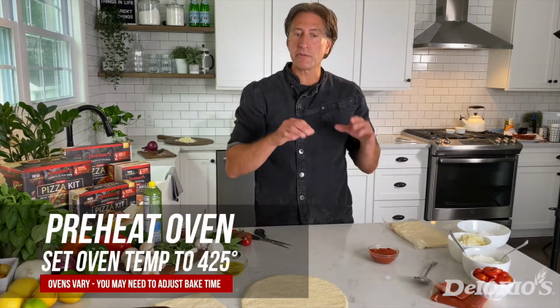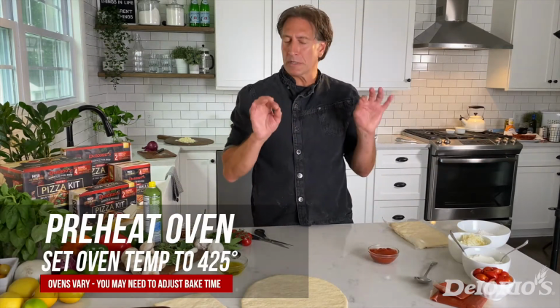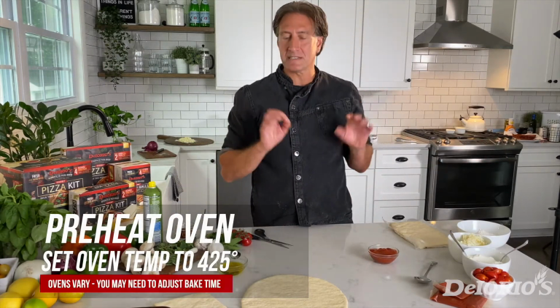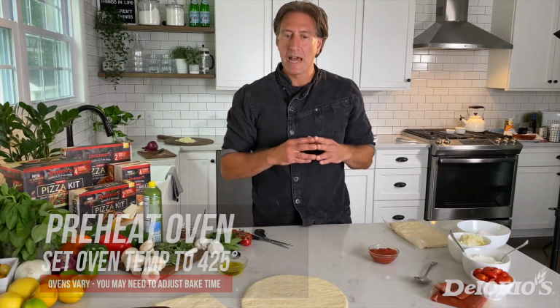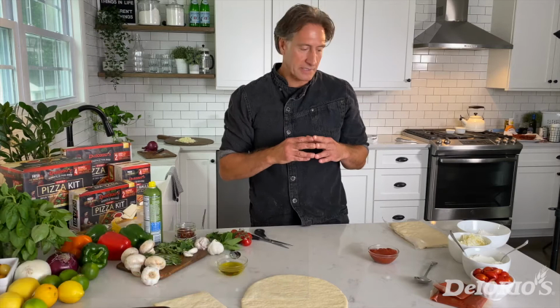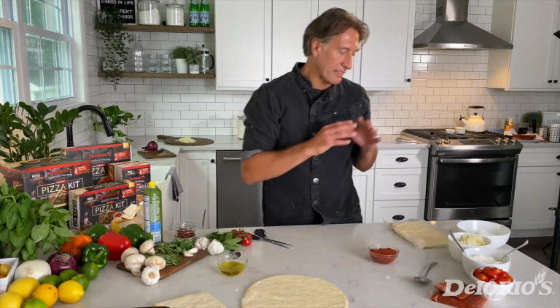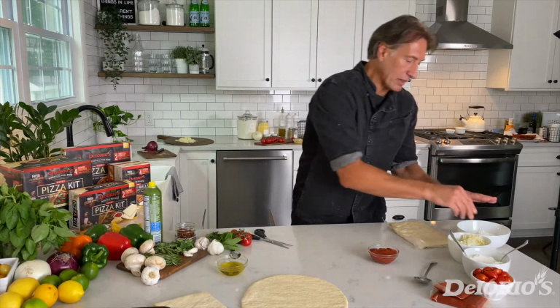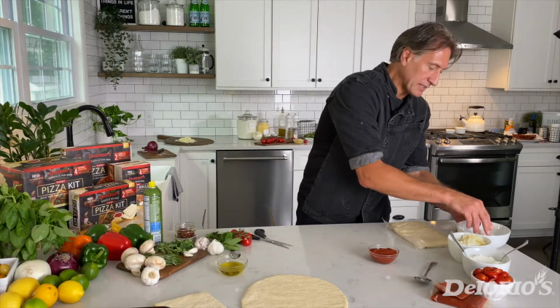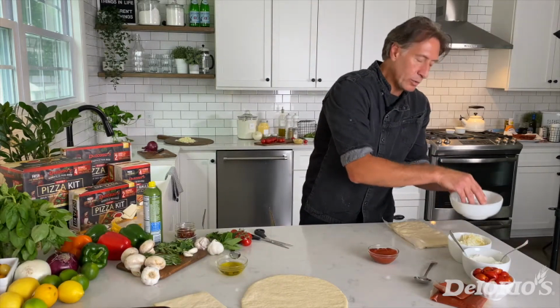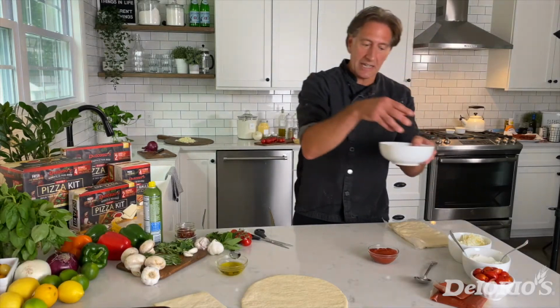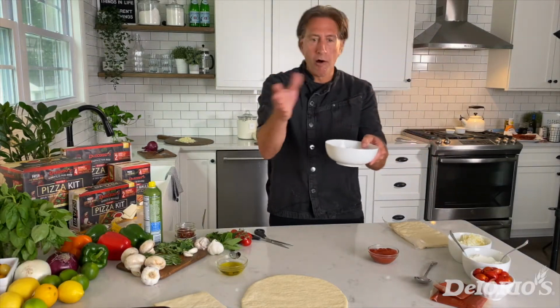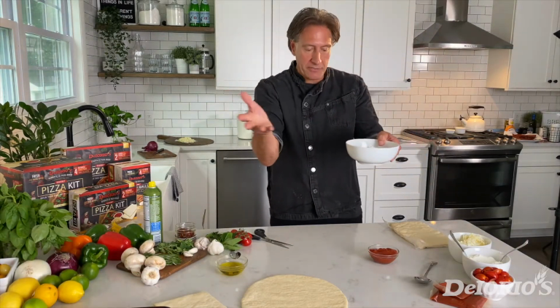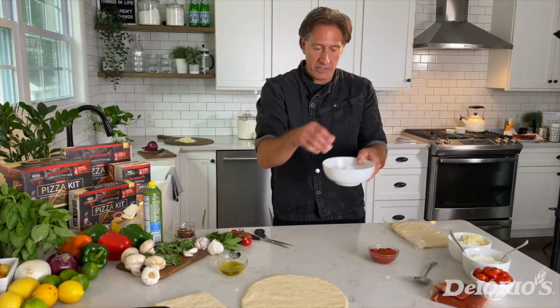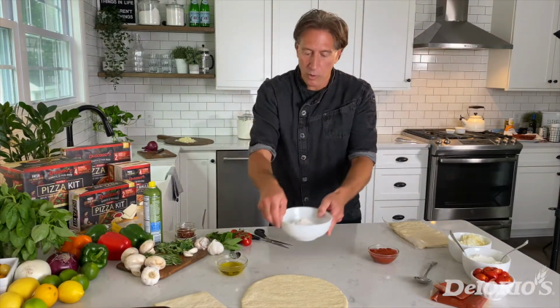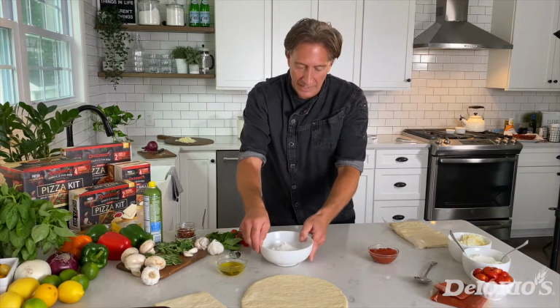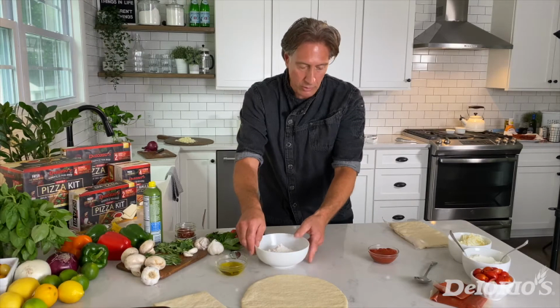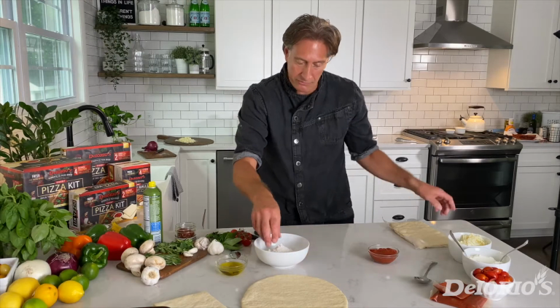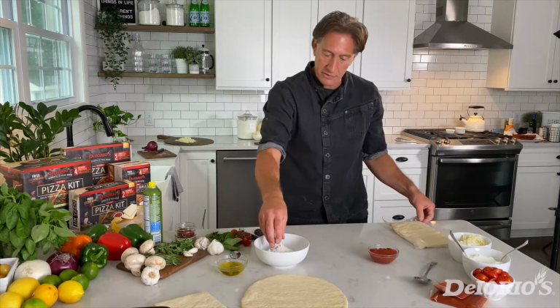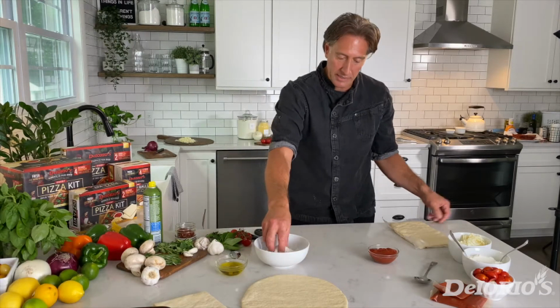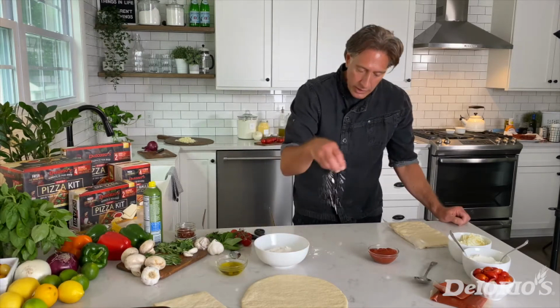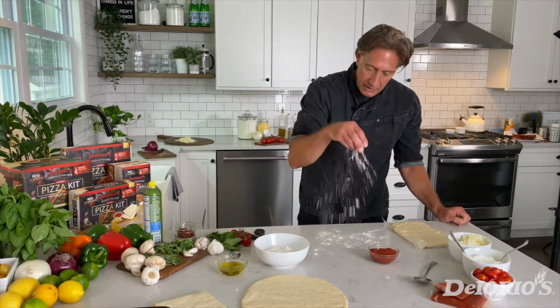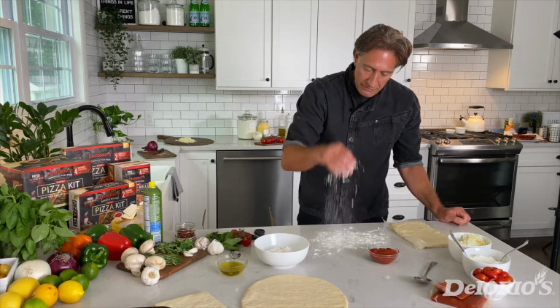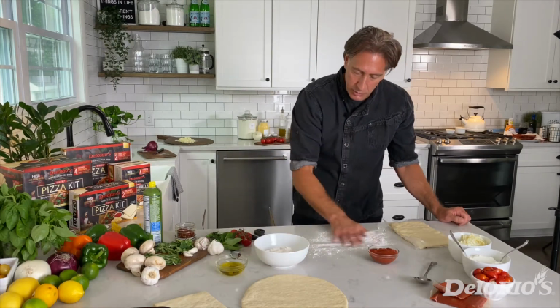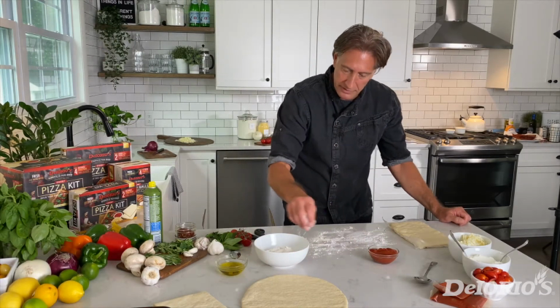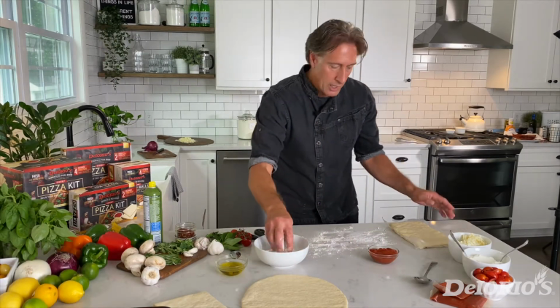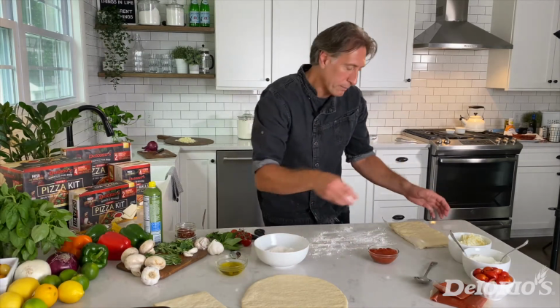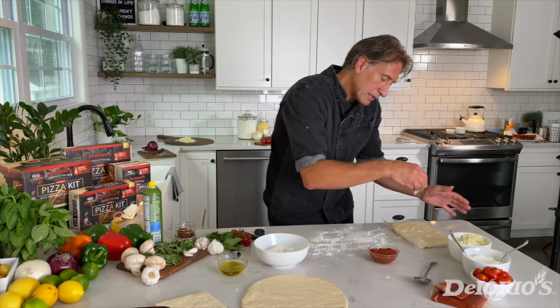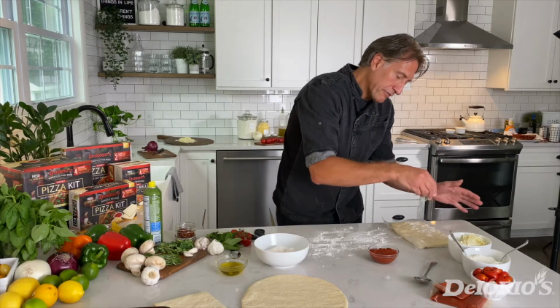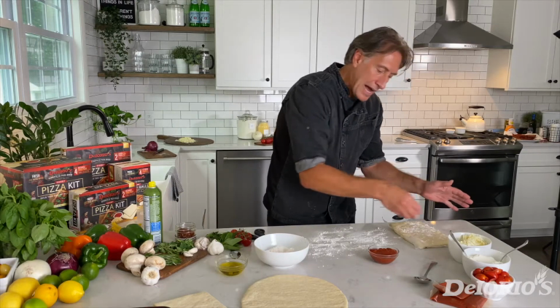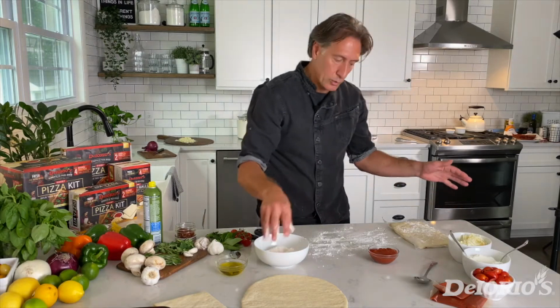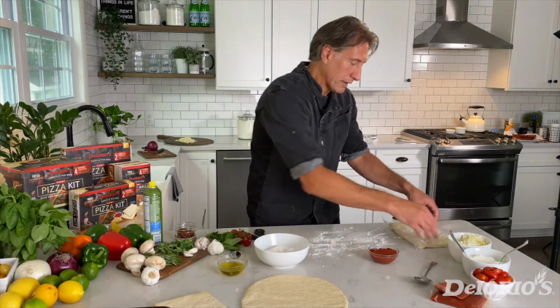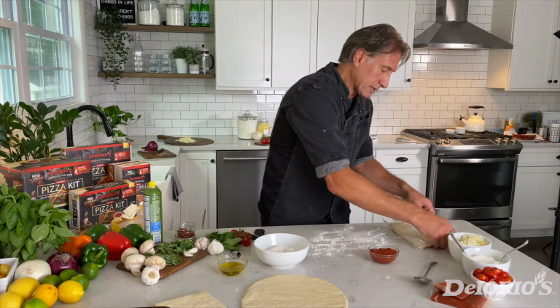For you real pizza experts out there, I think you're going to love this. We're going to take all-purpose flour that you have at home, or organic, or flour of your choice. We're going to add a little bit of flour to our surface and a little bit of flour onto our pizza dough.